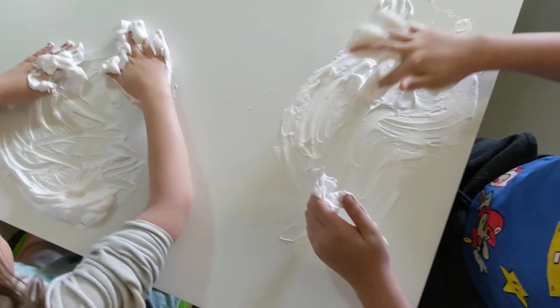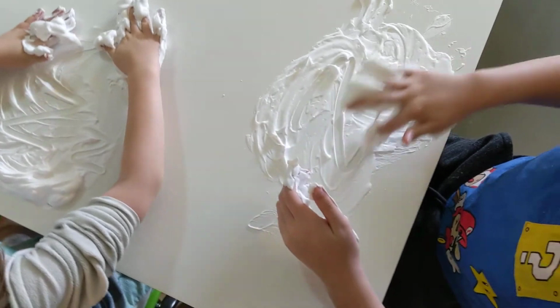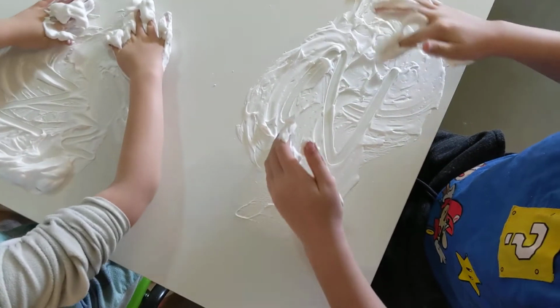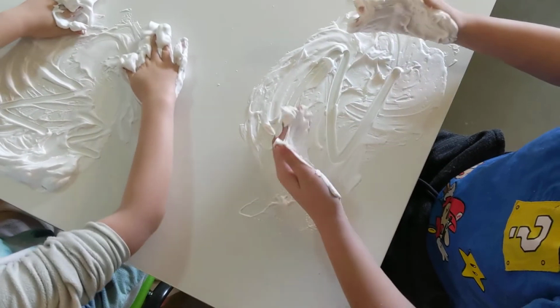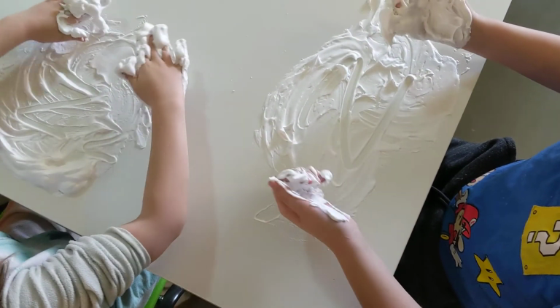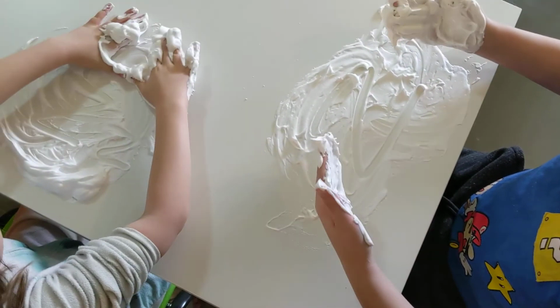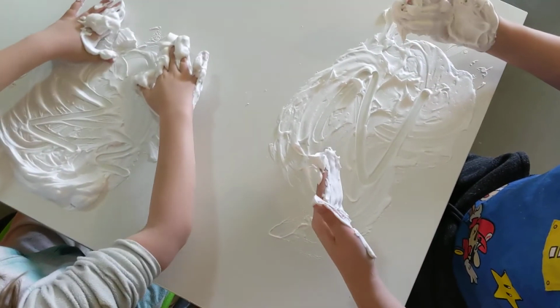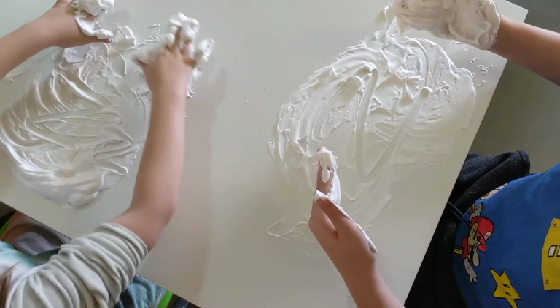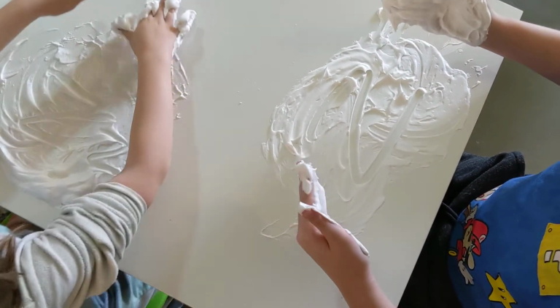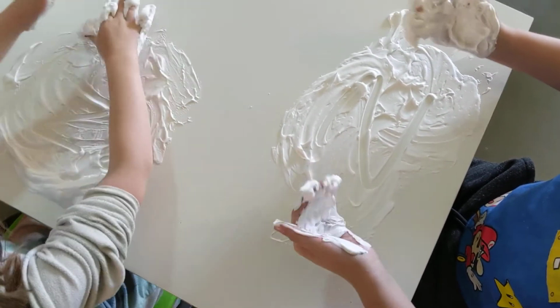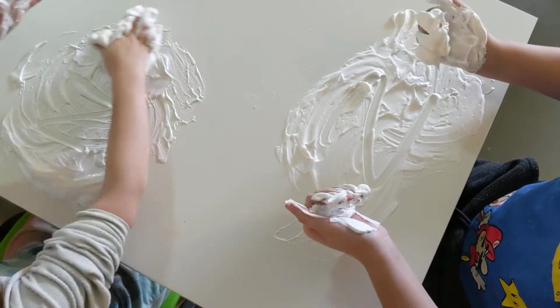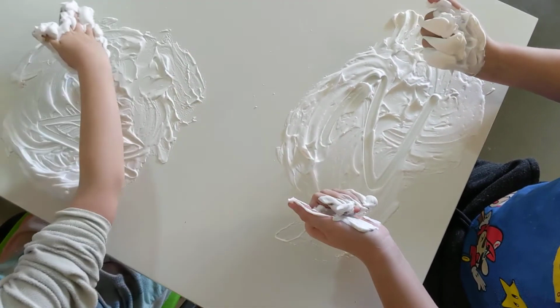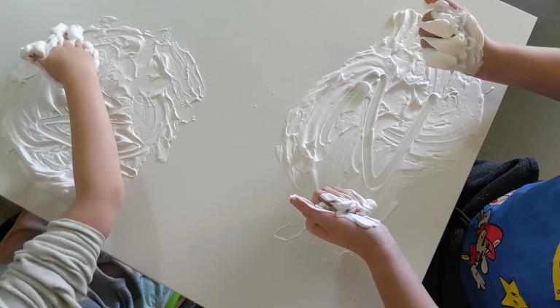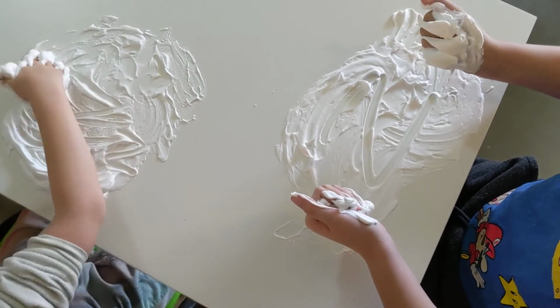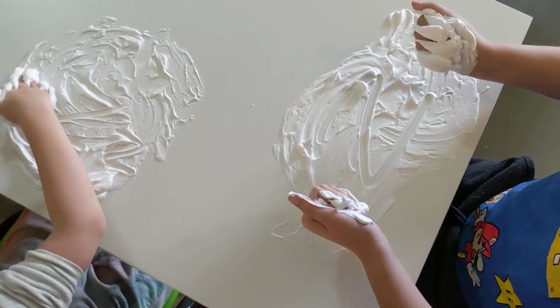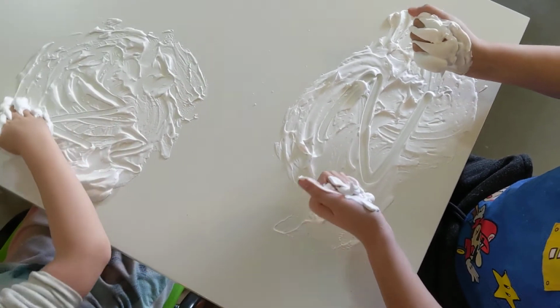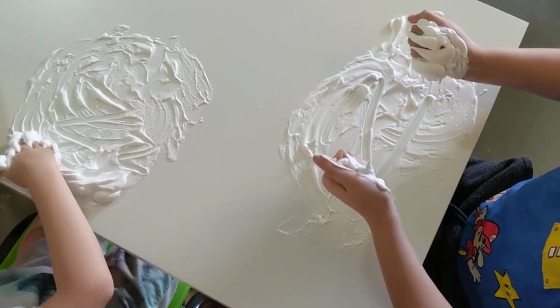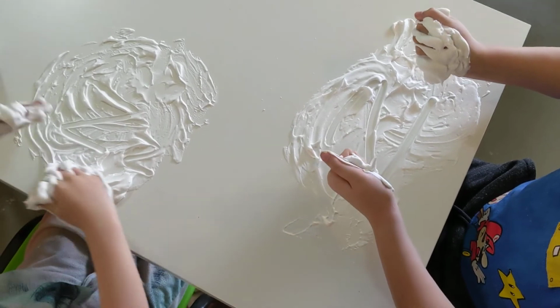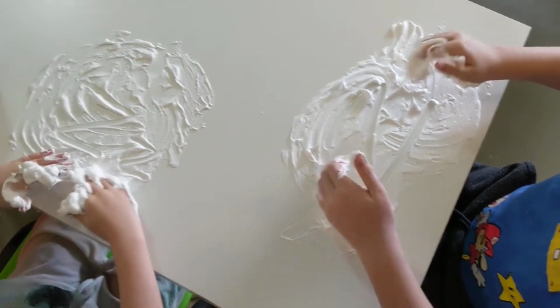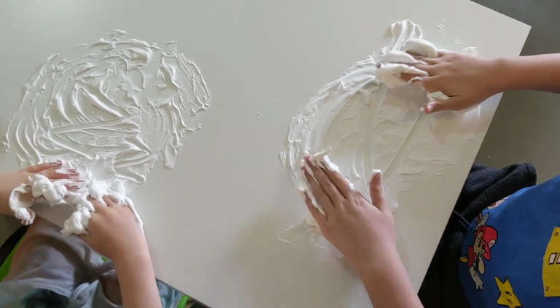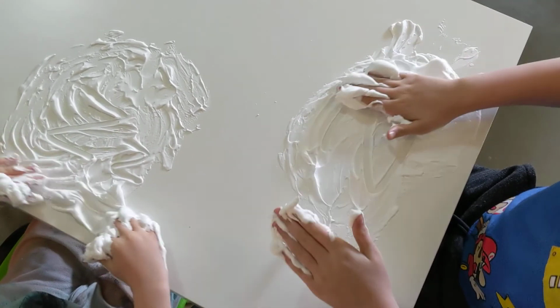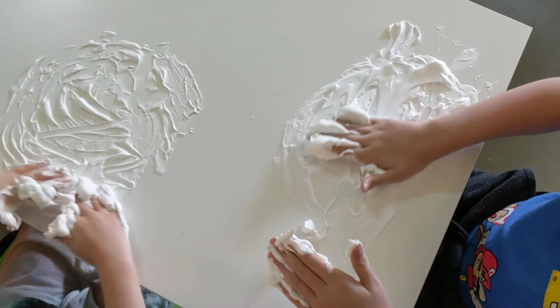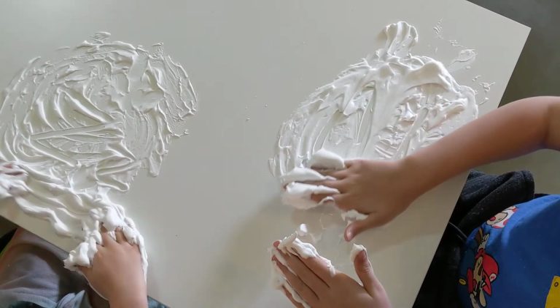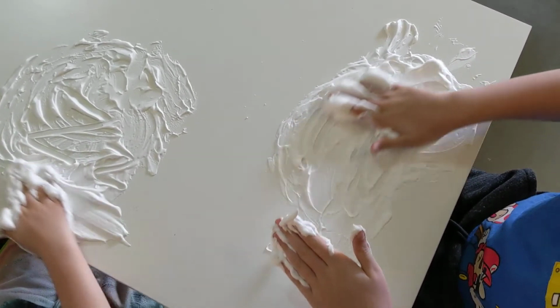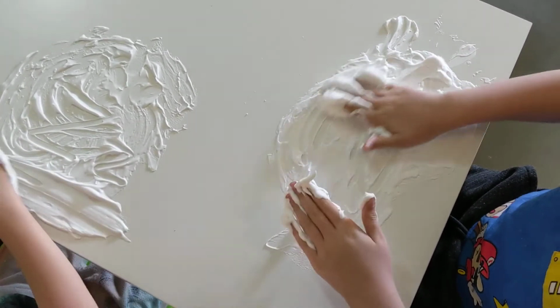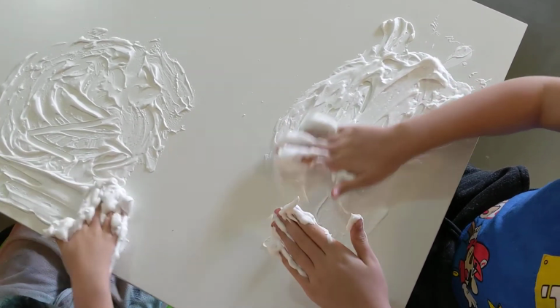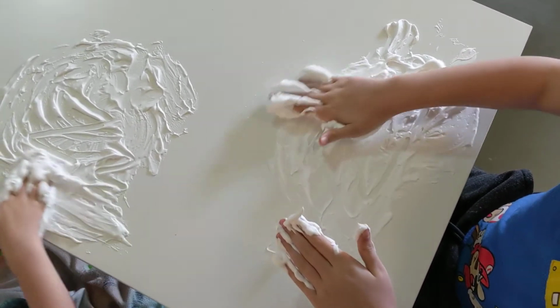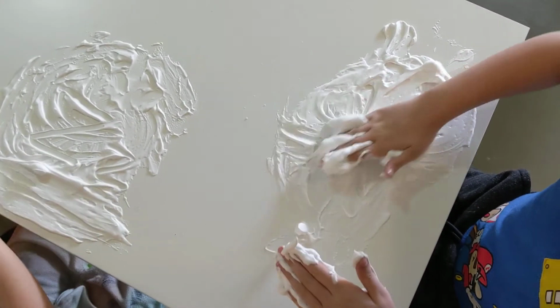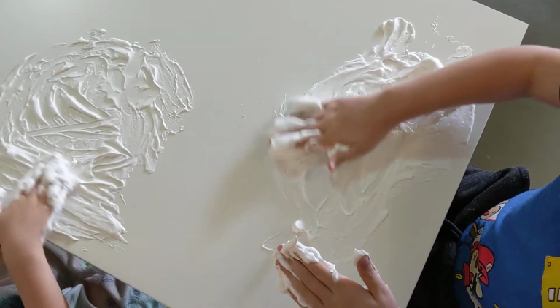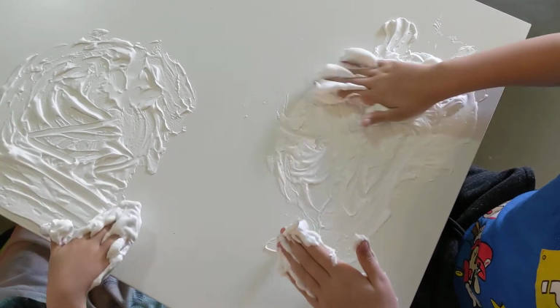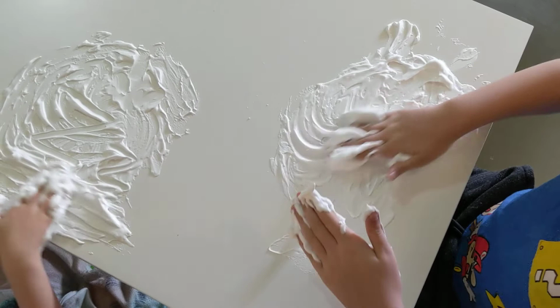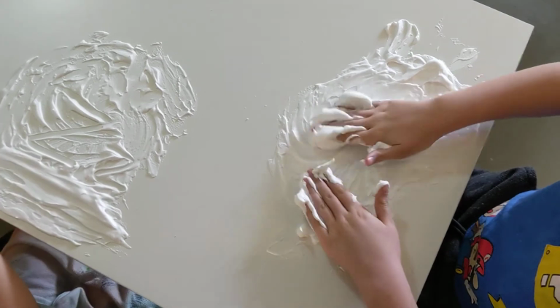Z! Oh yeah, you could probably even write words. Our preschool friends, you can draw pictures. You can try to write your name.